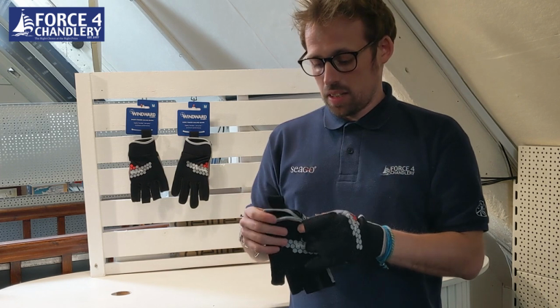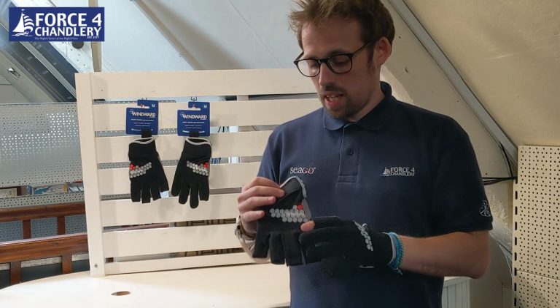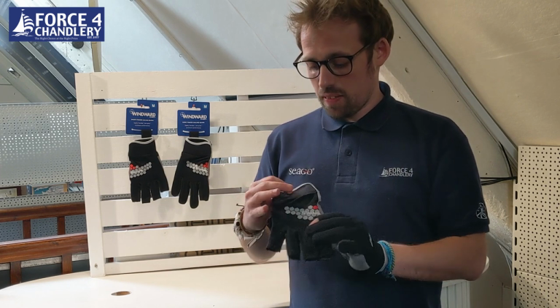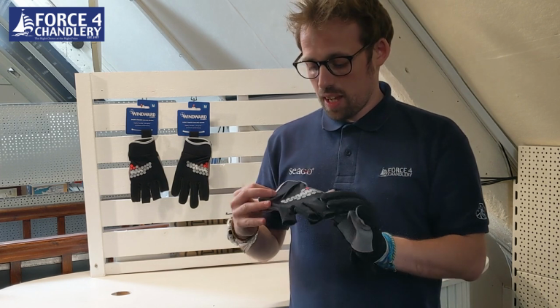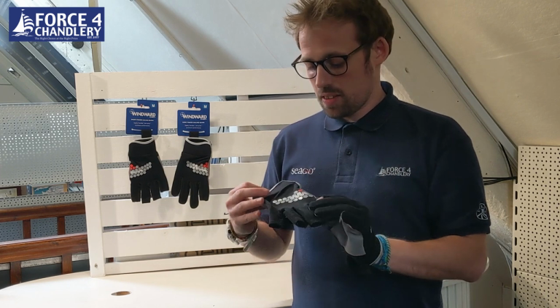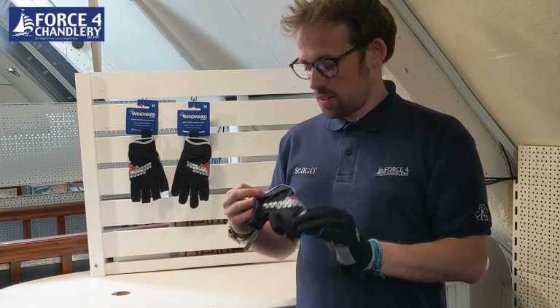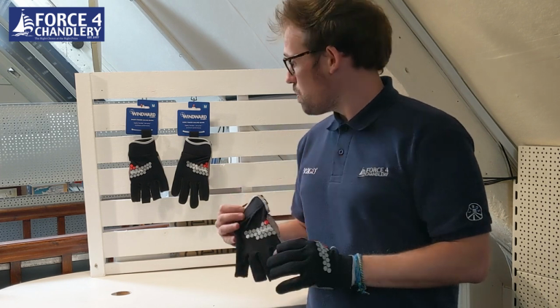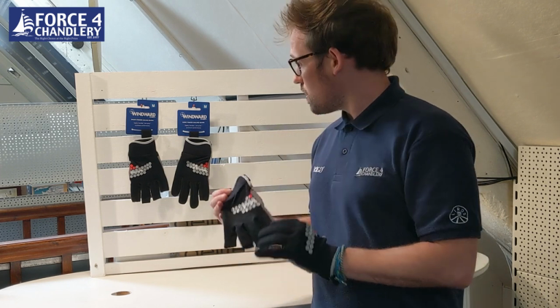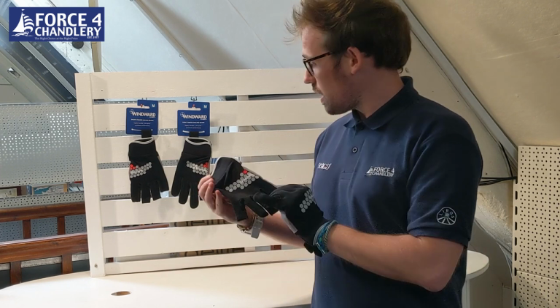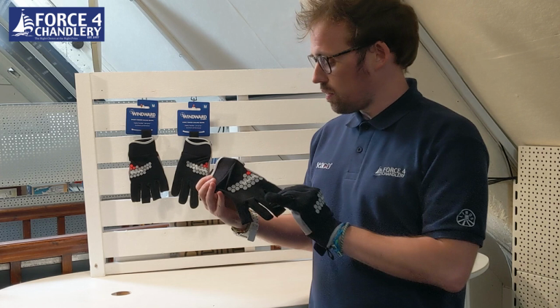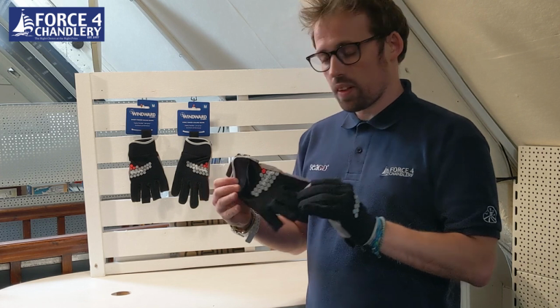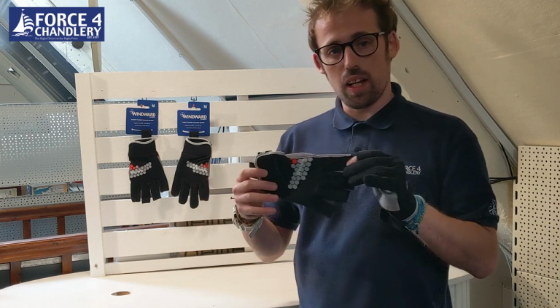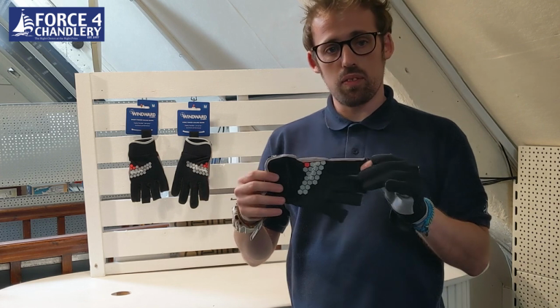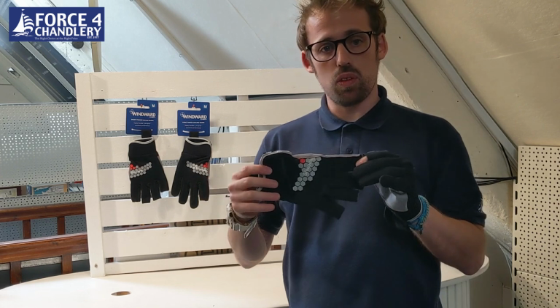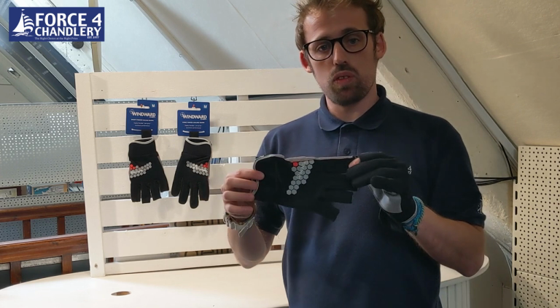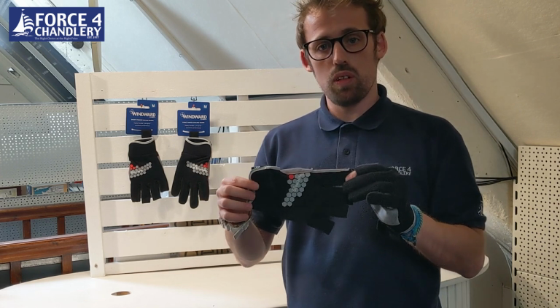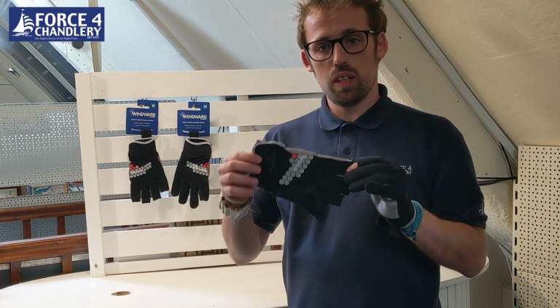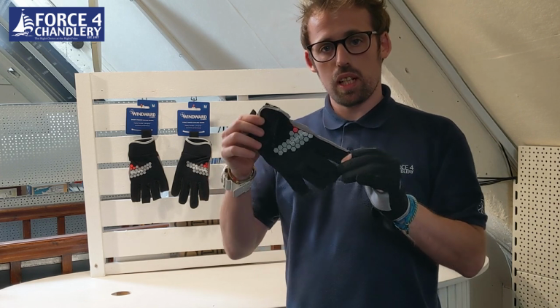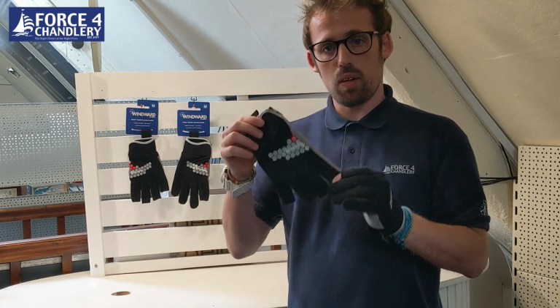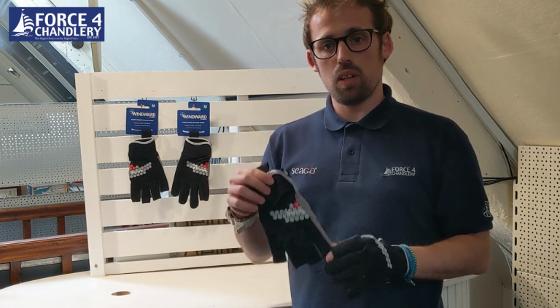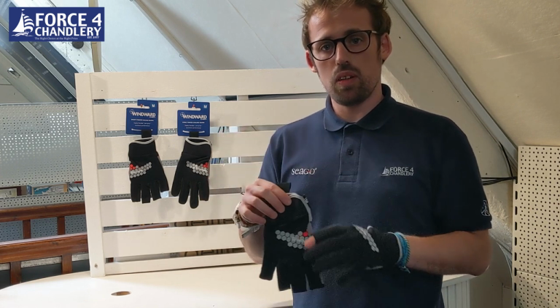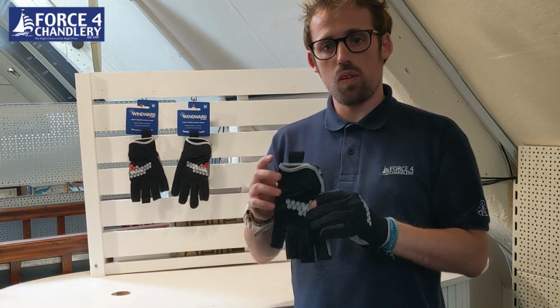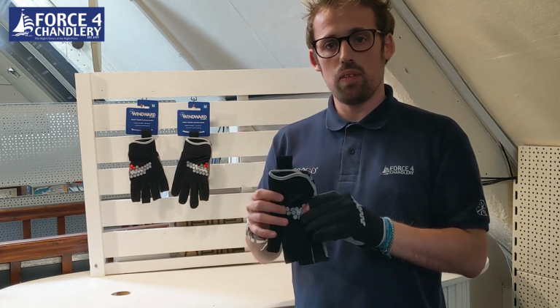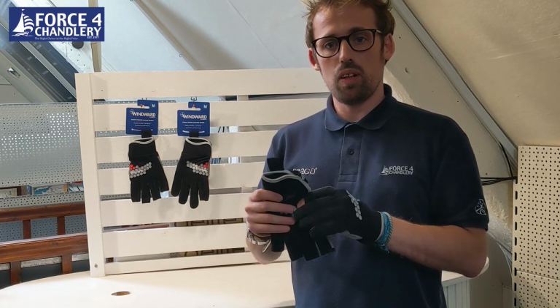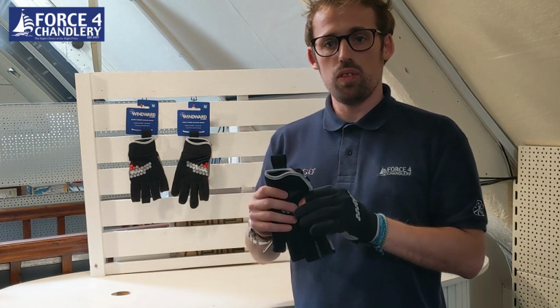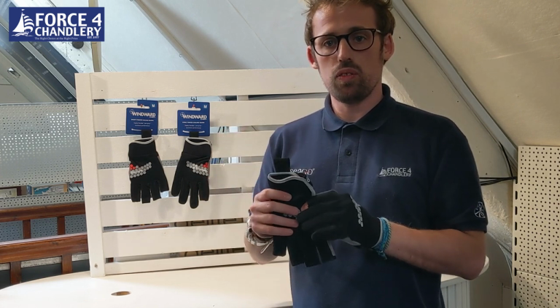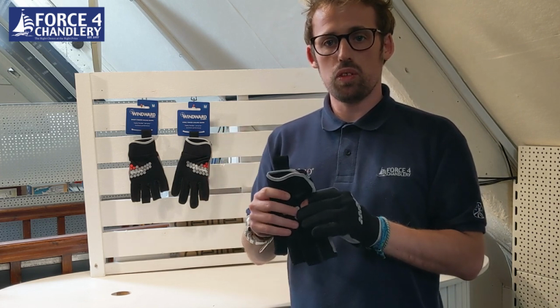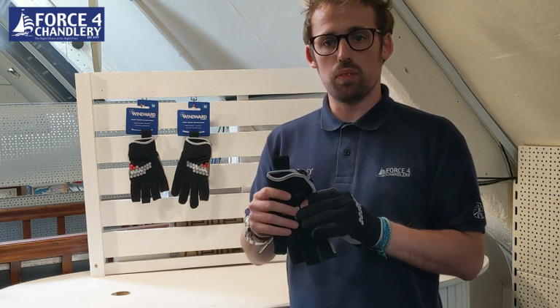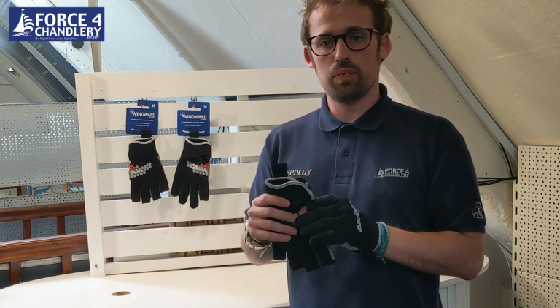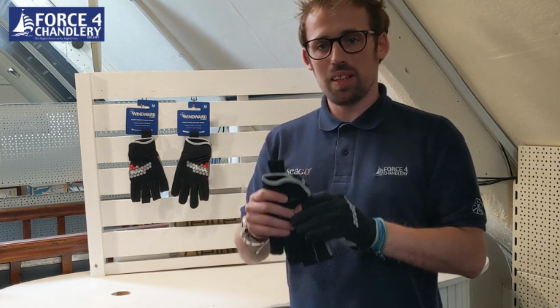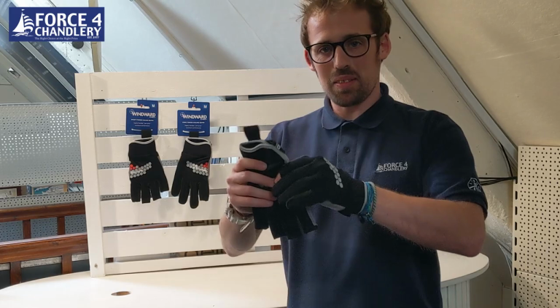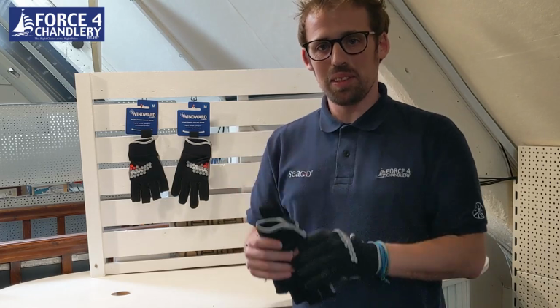So that is the Wynwood deck glove from Force4. Check them out online or at your local Force4 store. Thanks for watching.